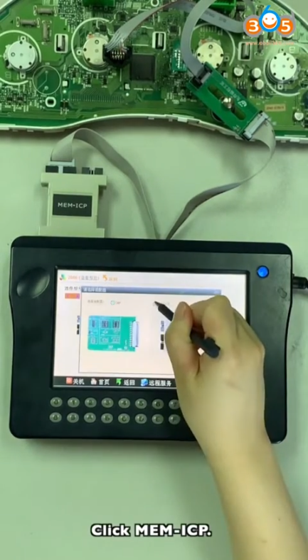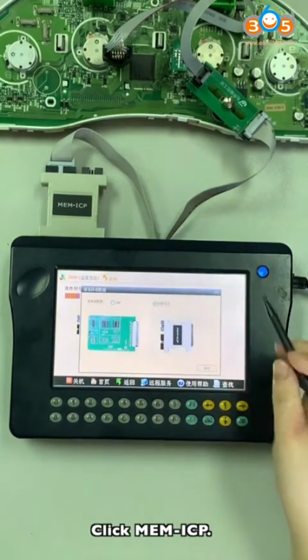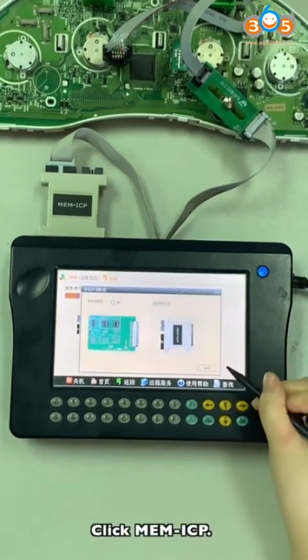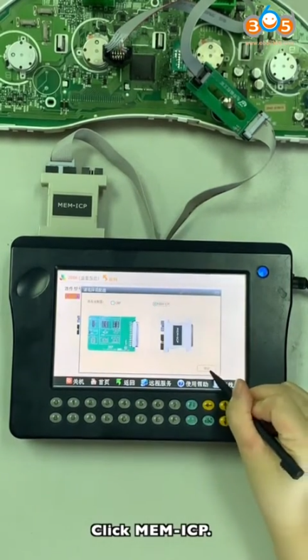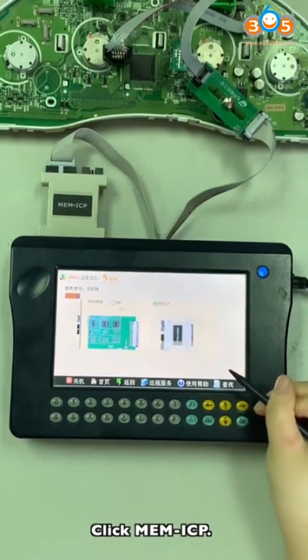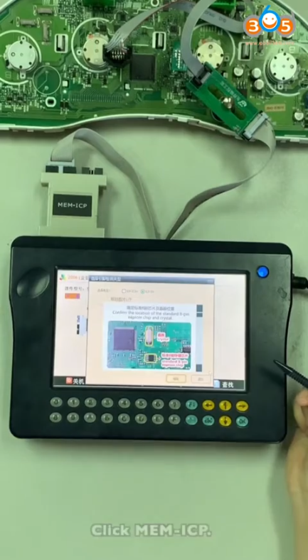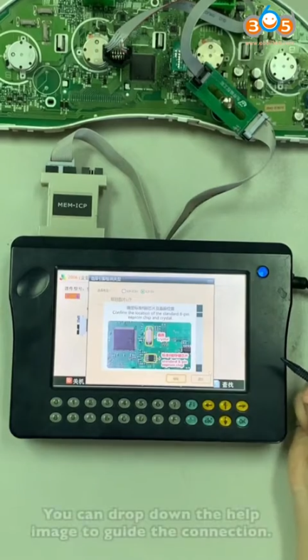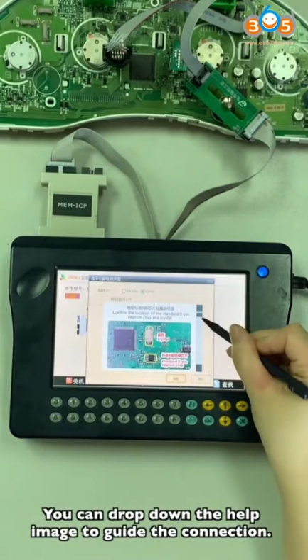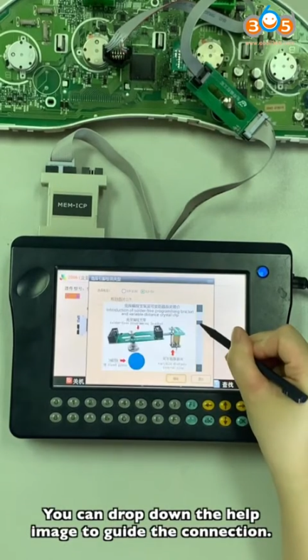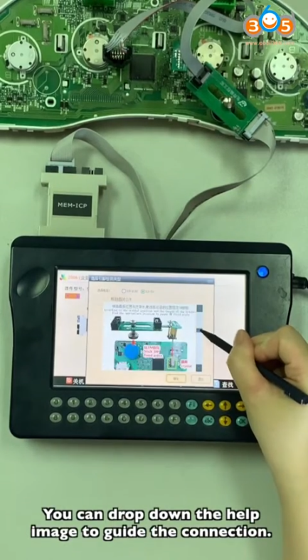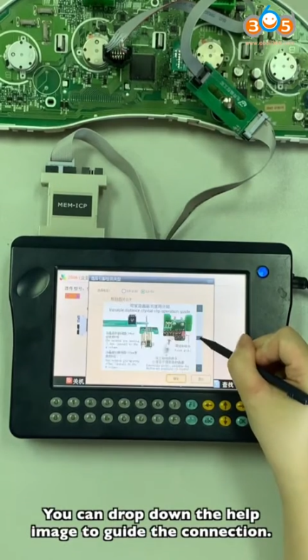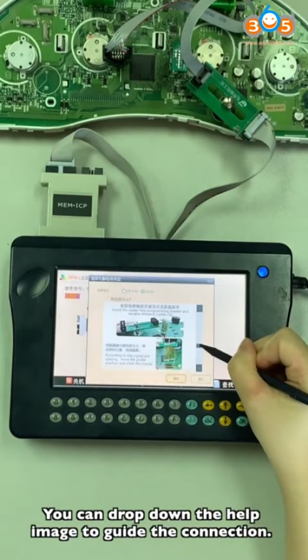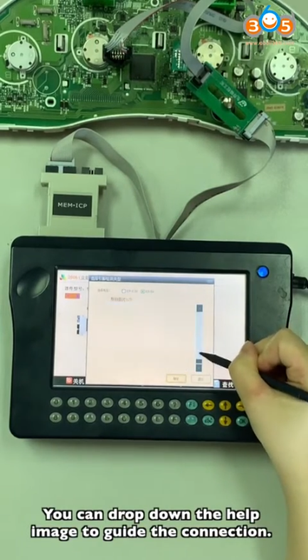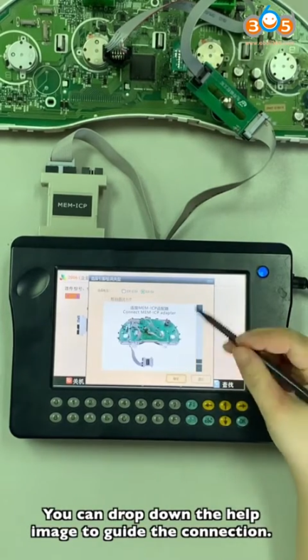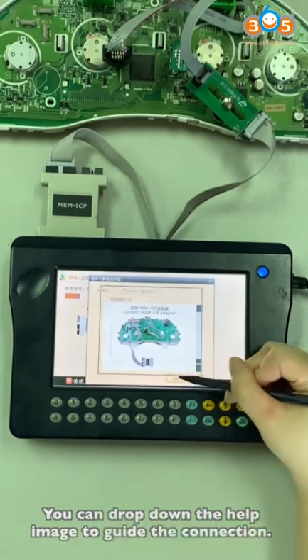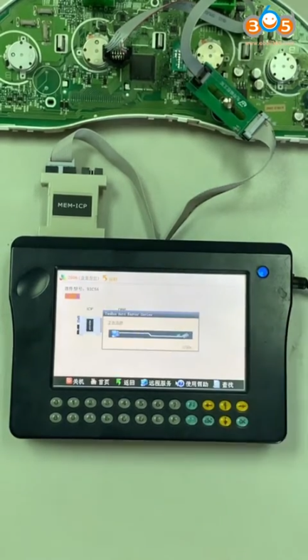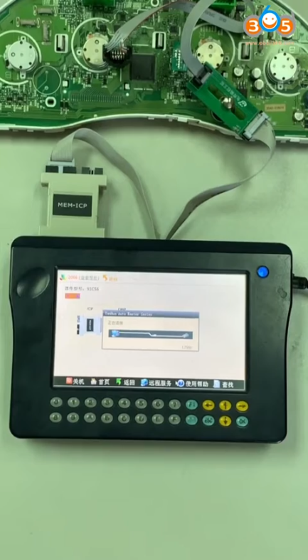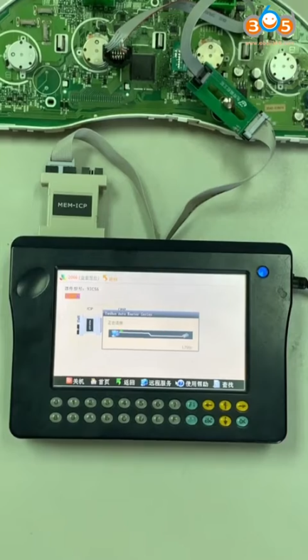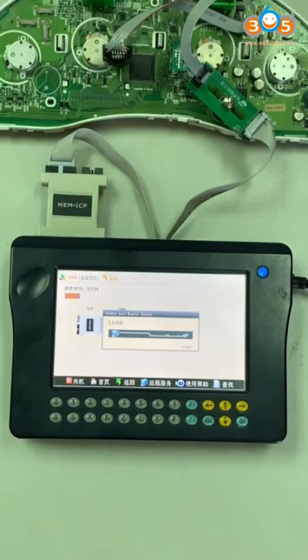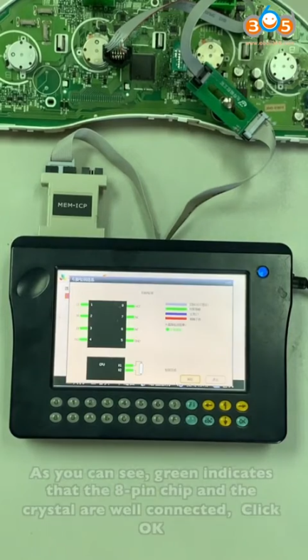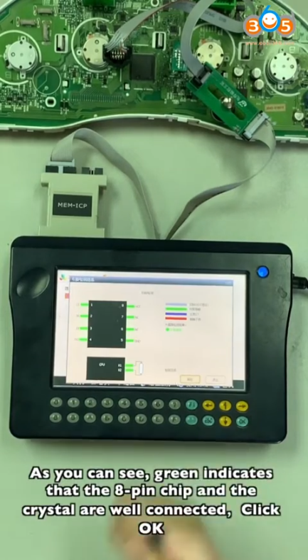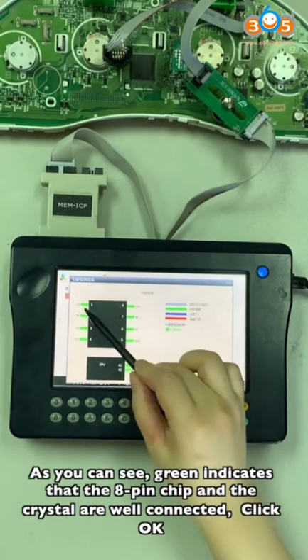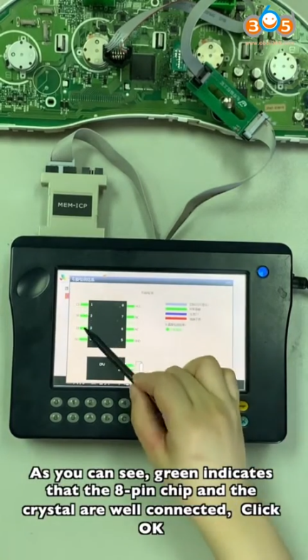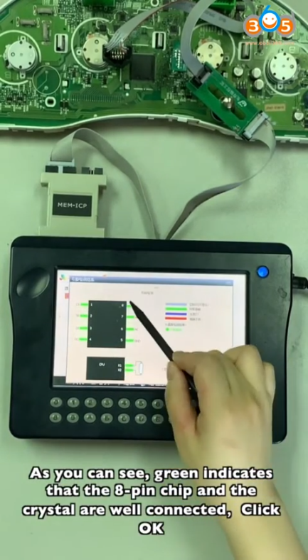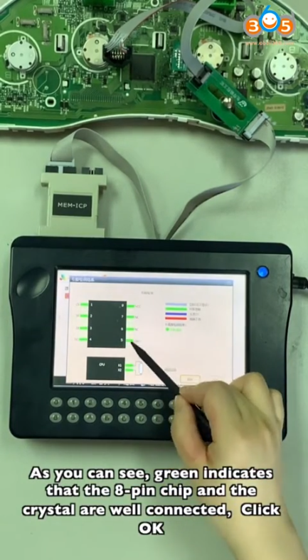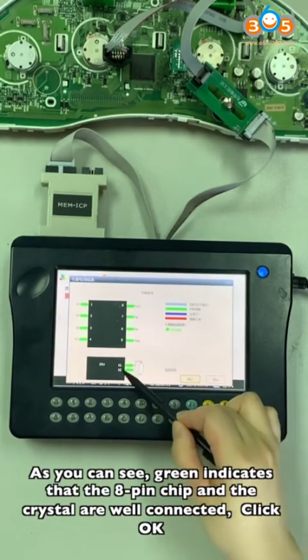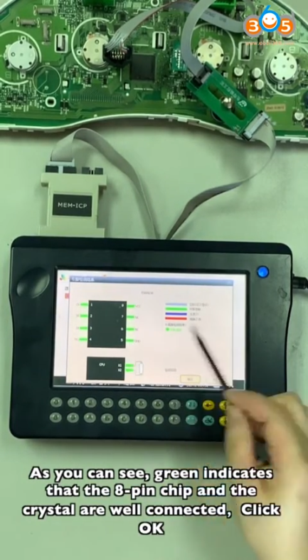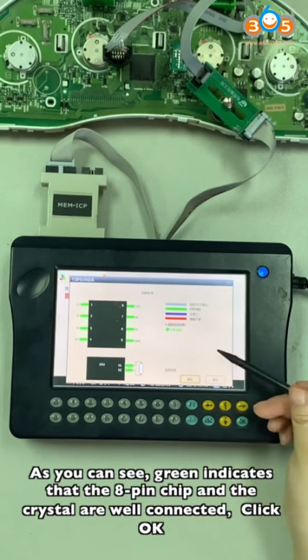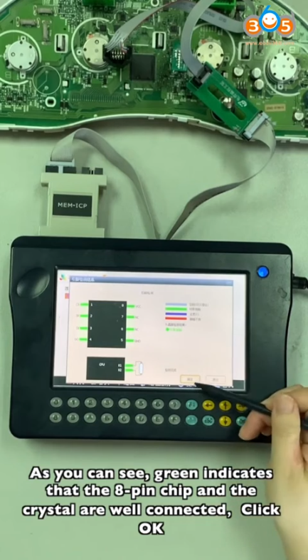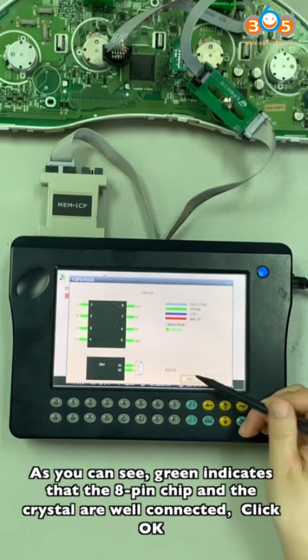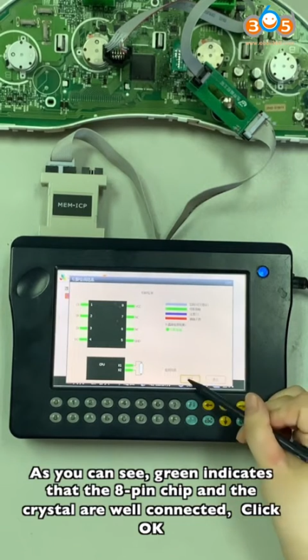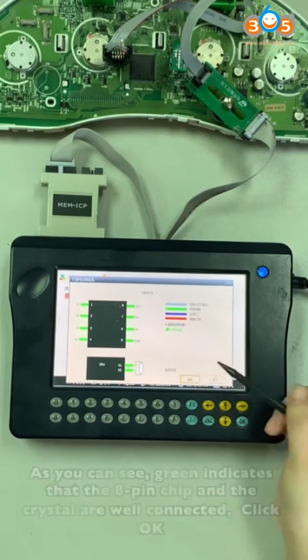Click ME and ICP. You can drop down the help images to guide the connection. As you can see, gray indicates that the 8-pin chip and the crystal are correctly connected. Click OK.